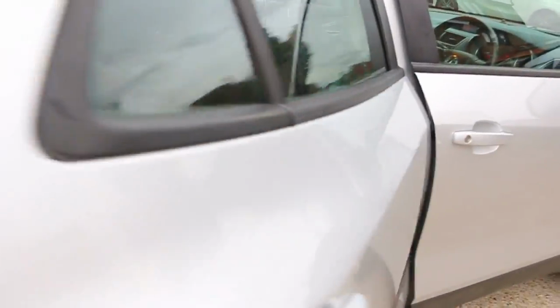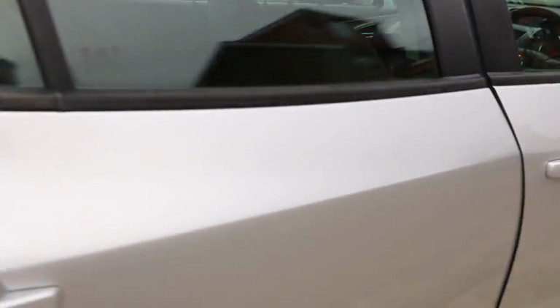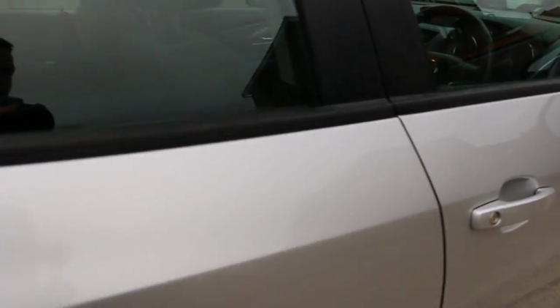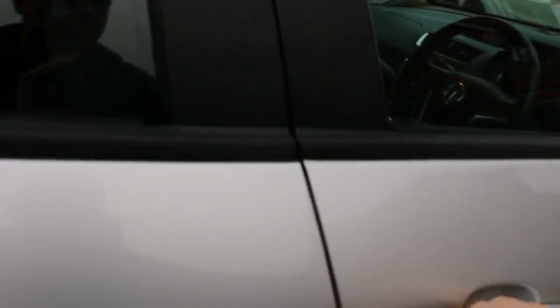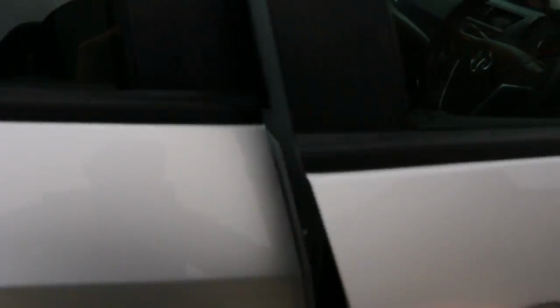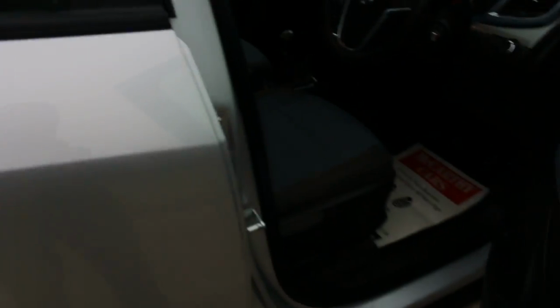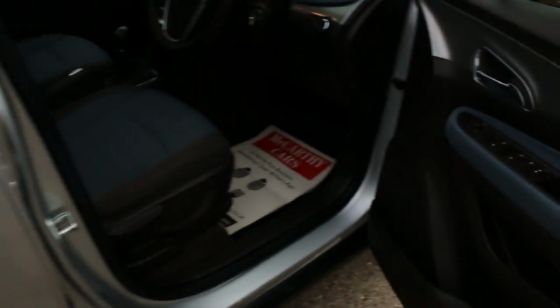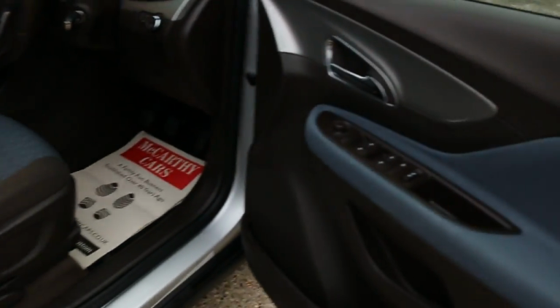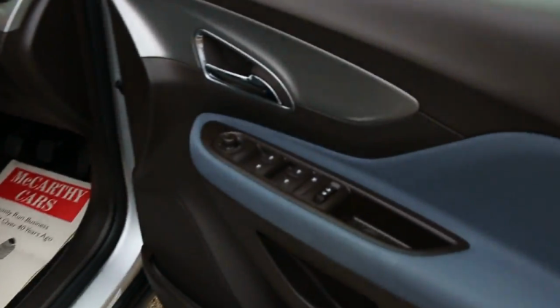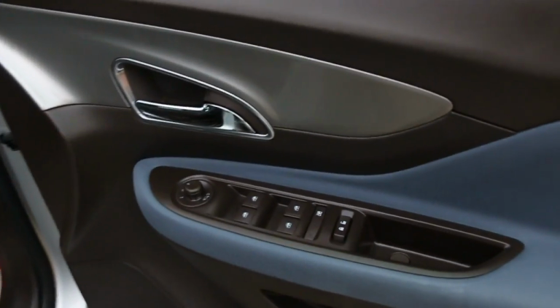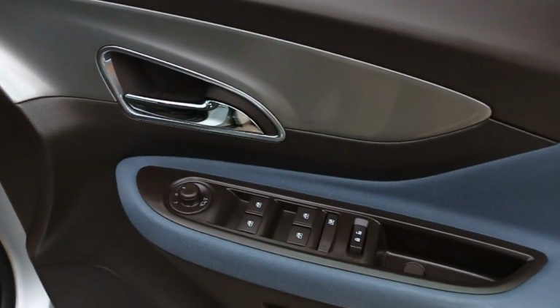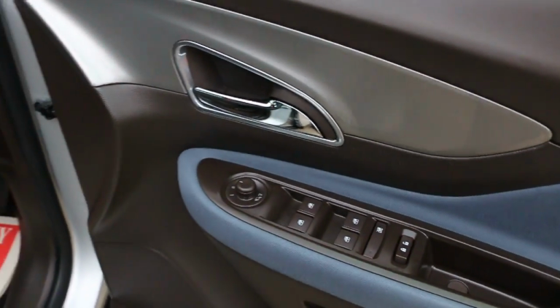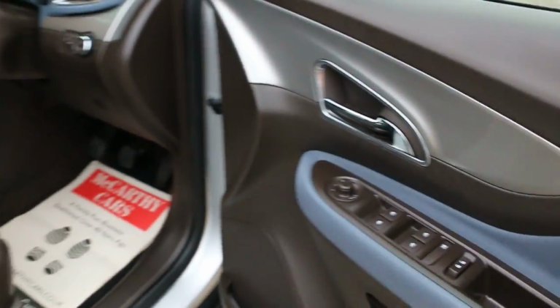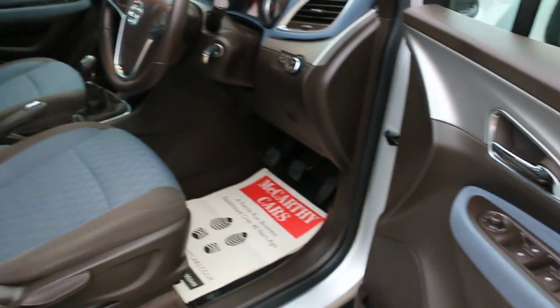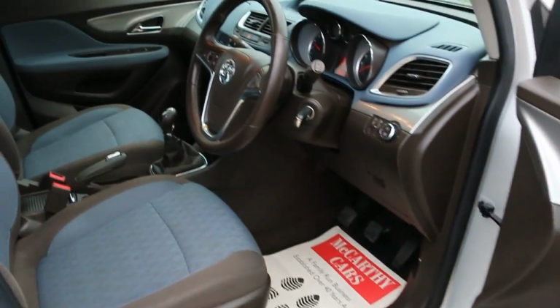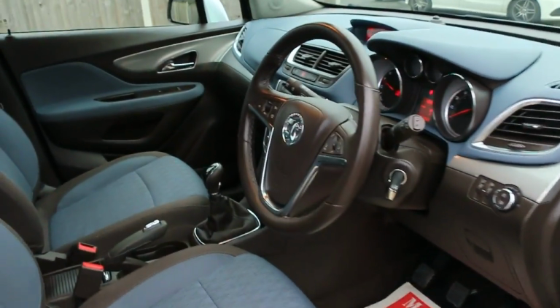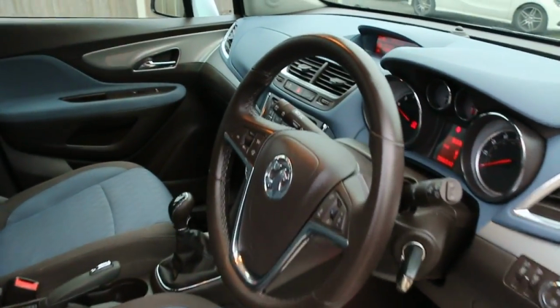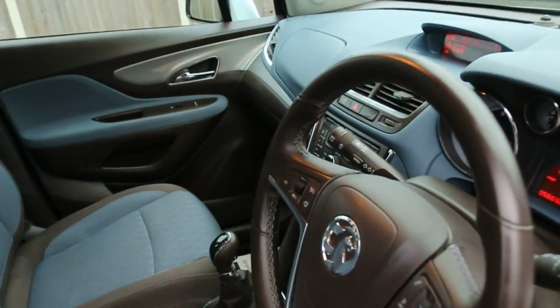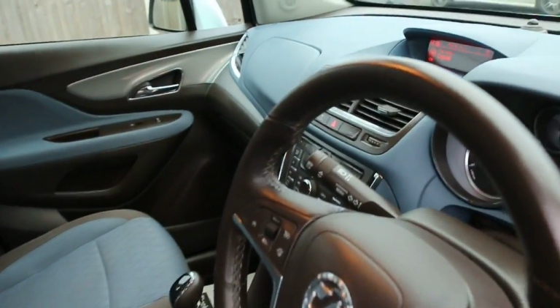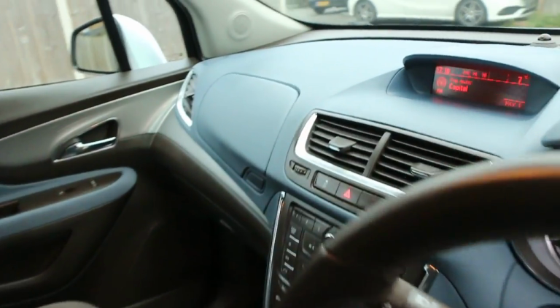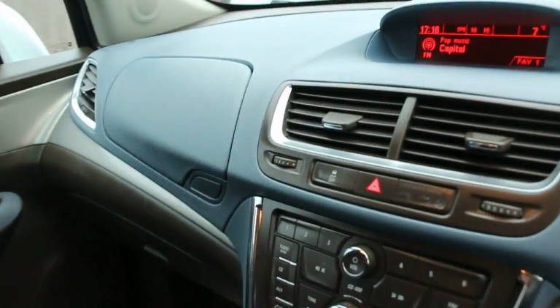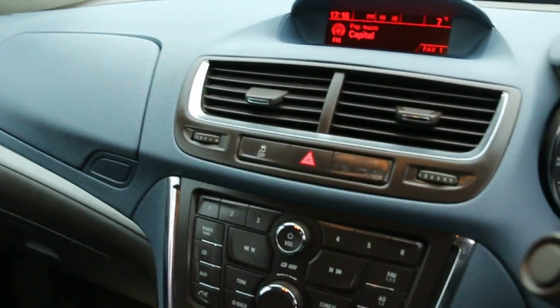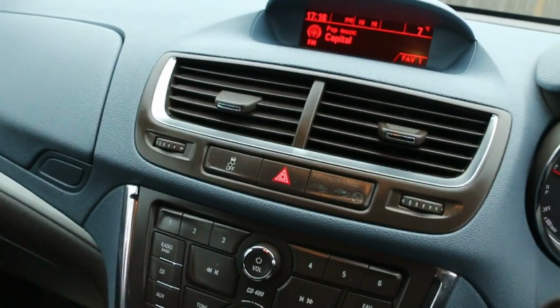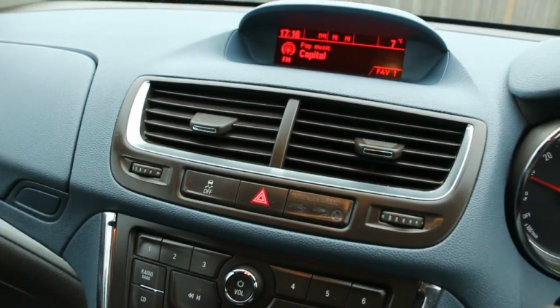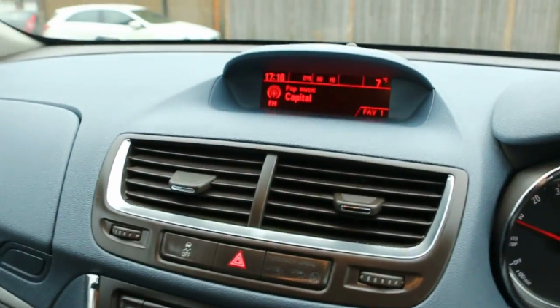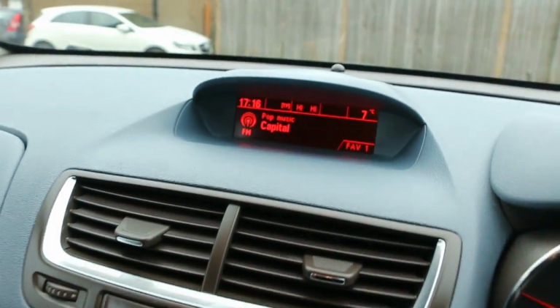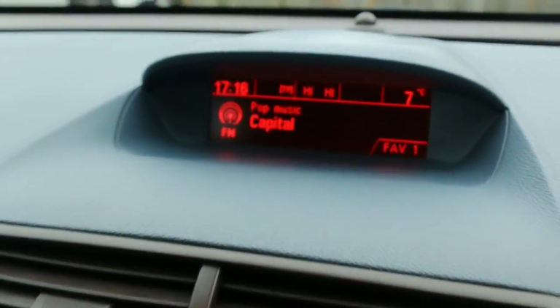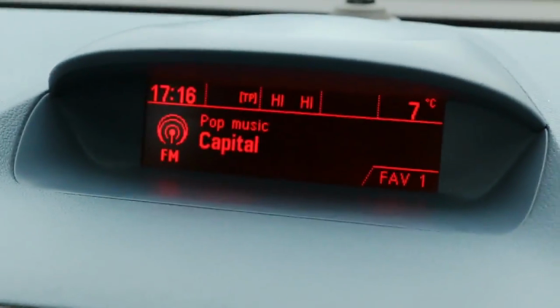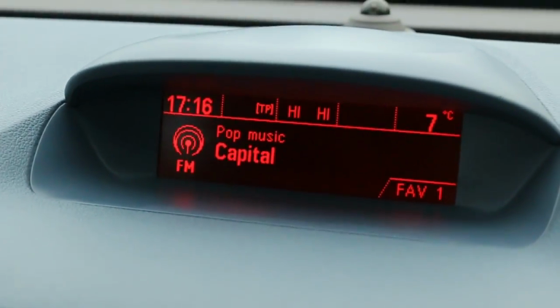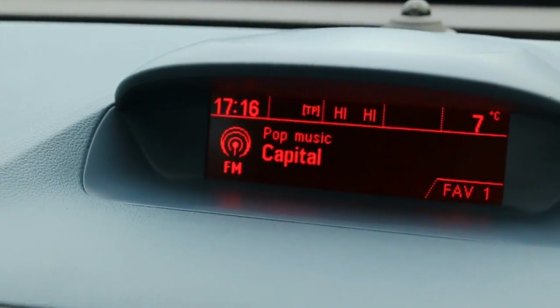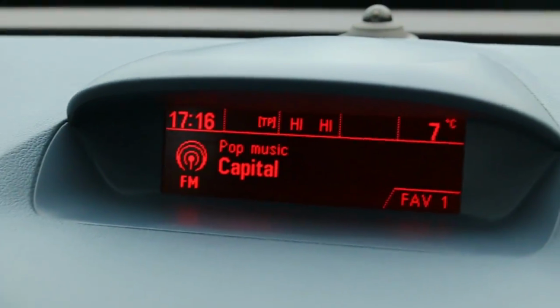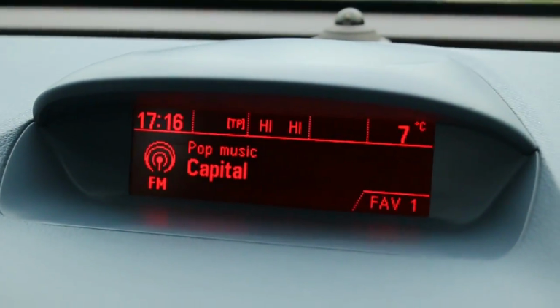4 electric windows, electric and folding mirrors, Bluetooth, and telephone connection.